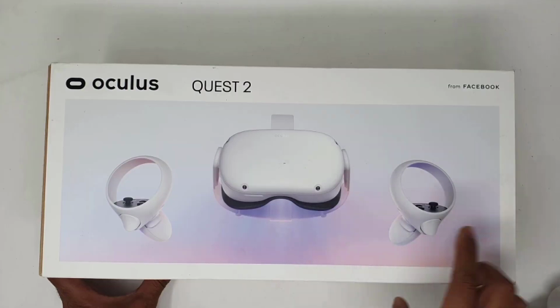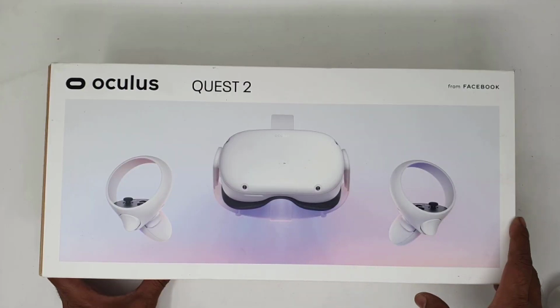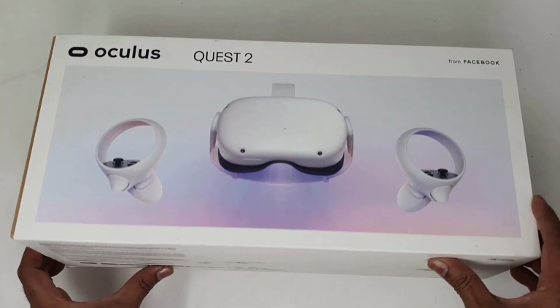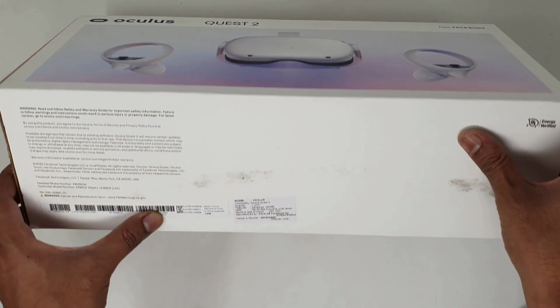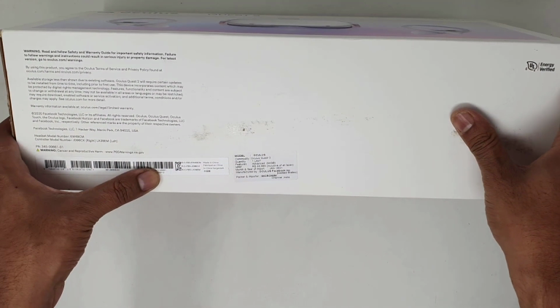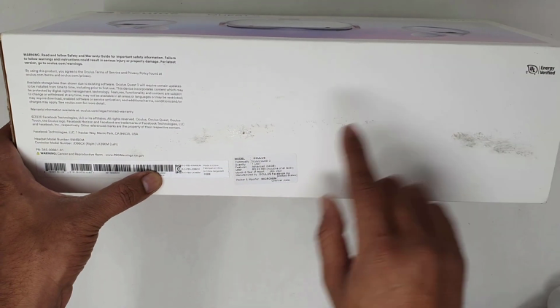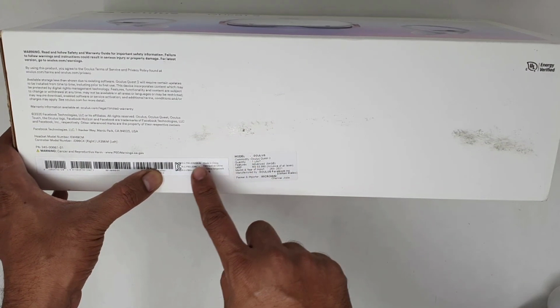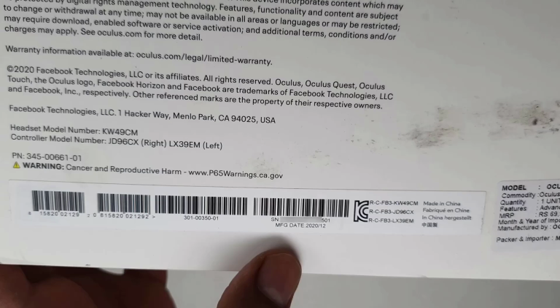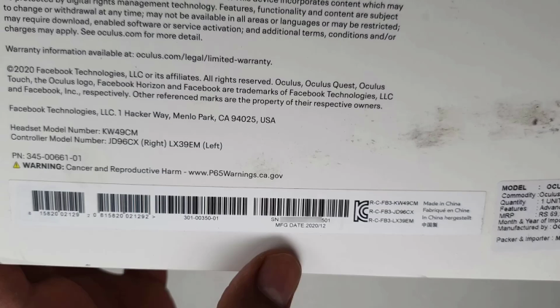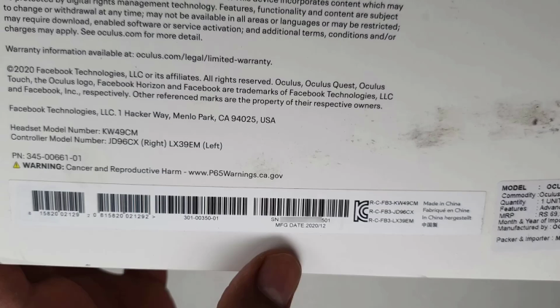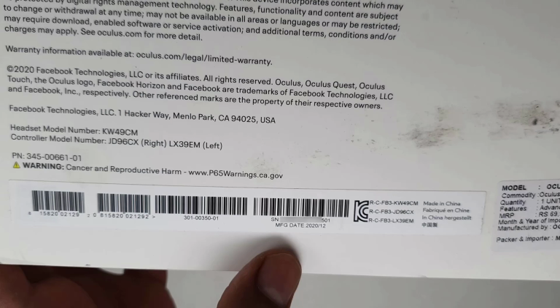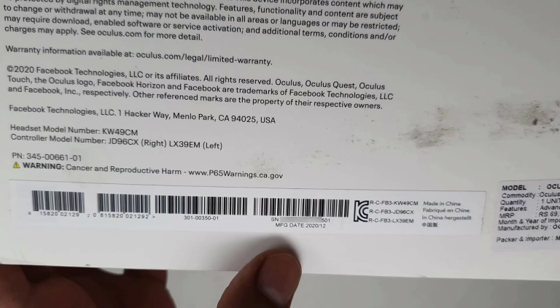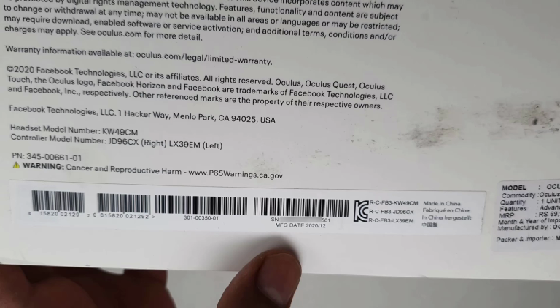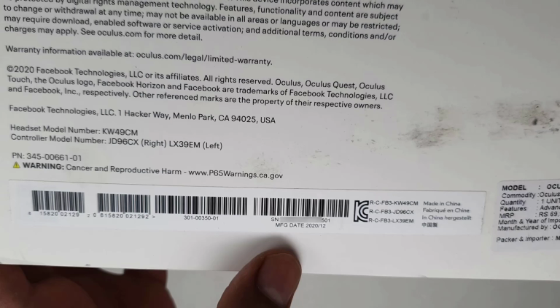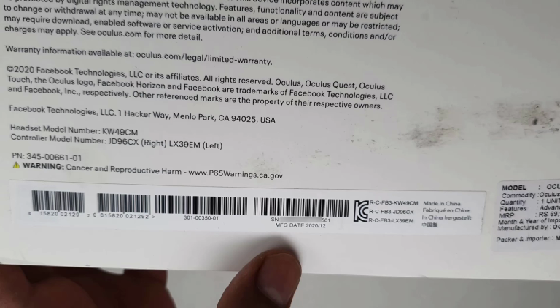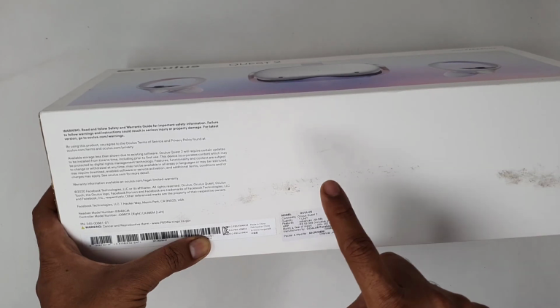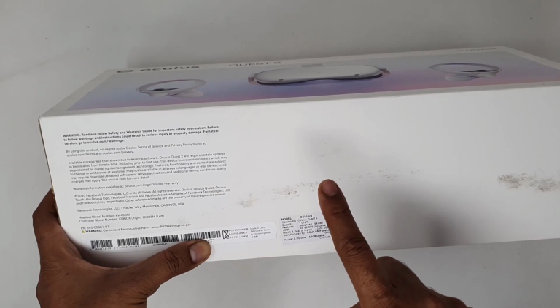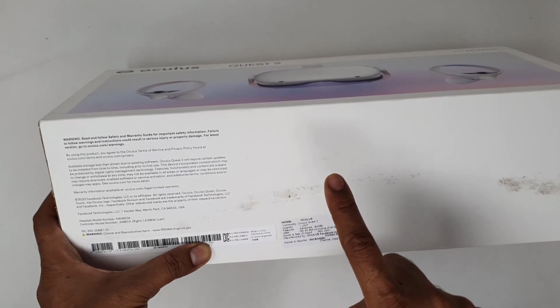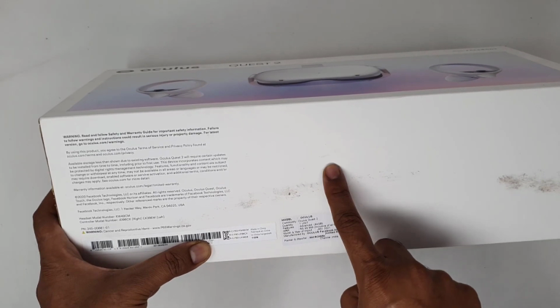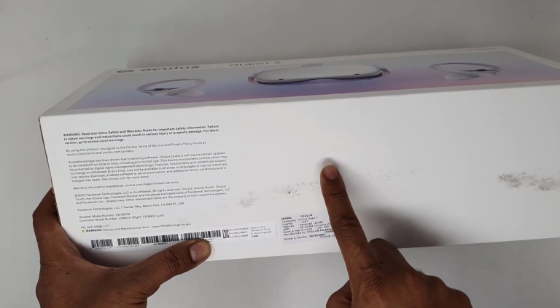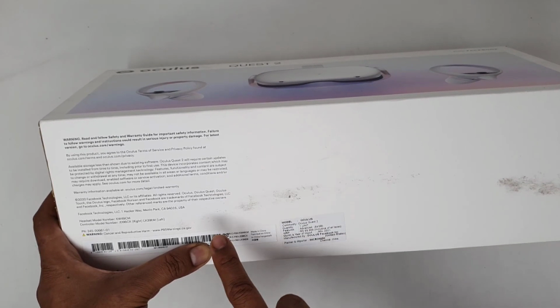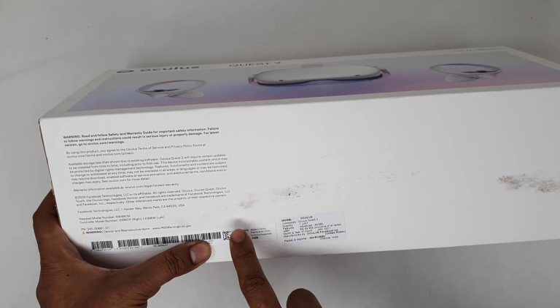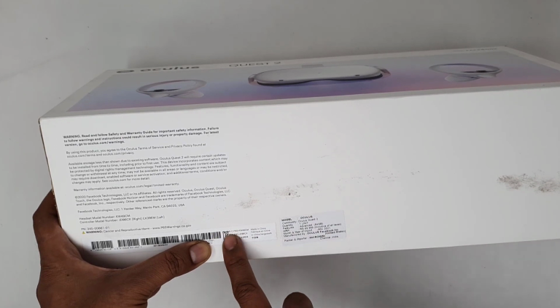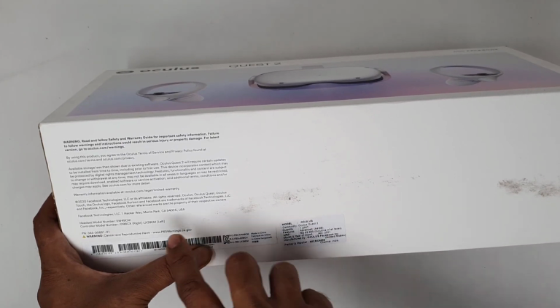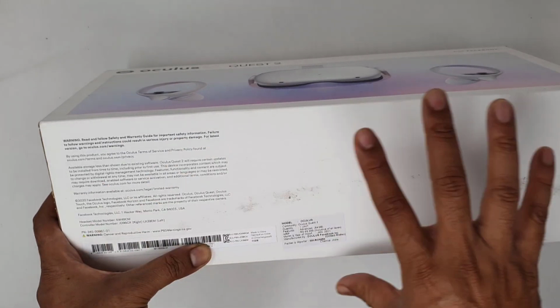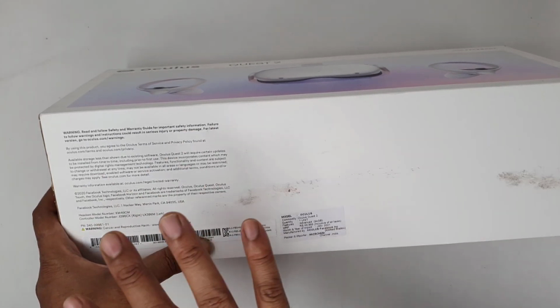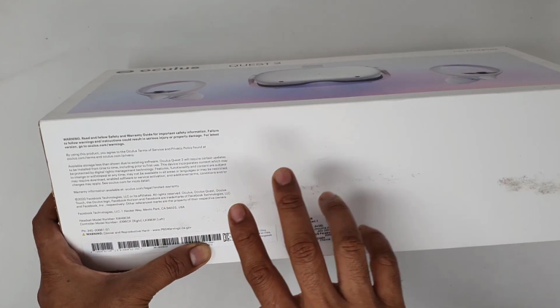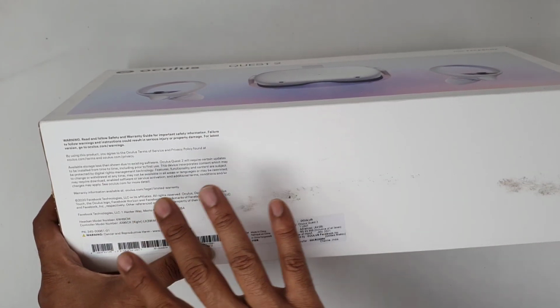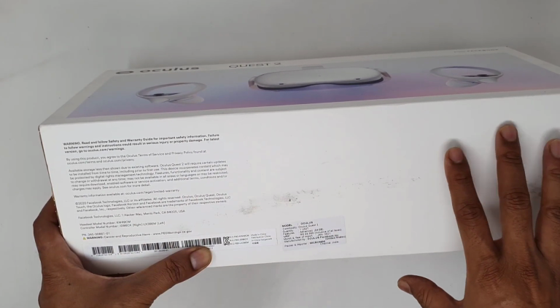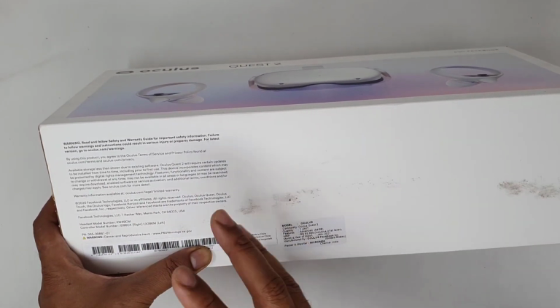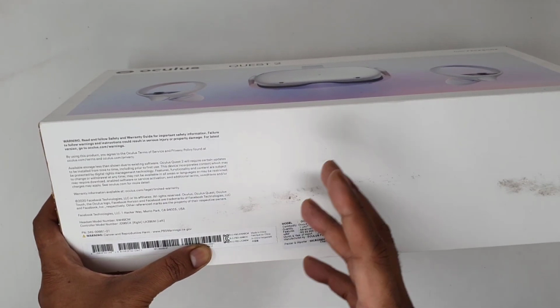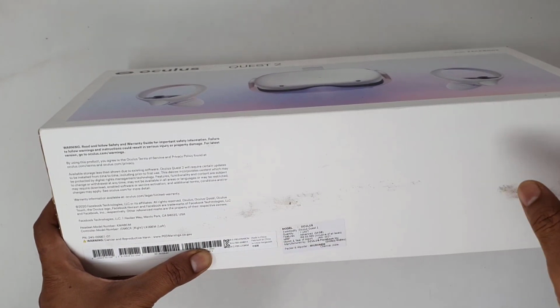On the bottom side of the box you can find the serial number. Here is the serial number and model number — all the details are here. Do not throw your Oculus Quest 2 box, or take a picture of these details — the serial number and model number — on your mobile phone.